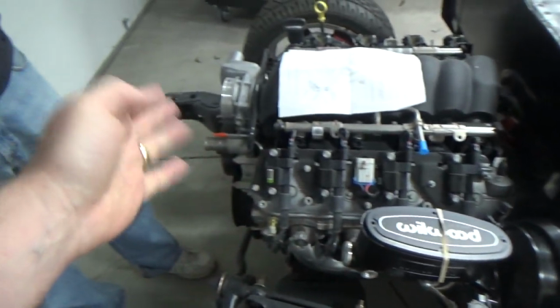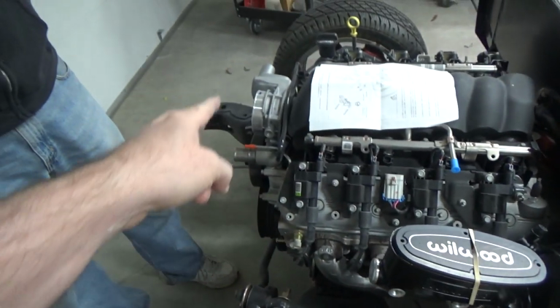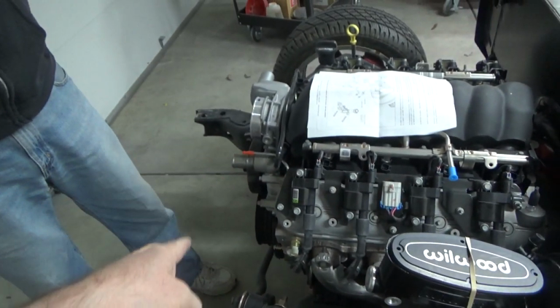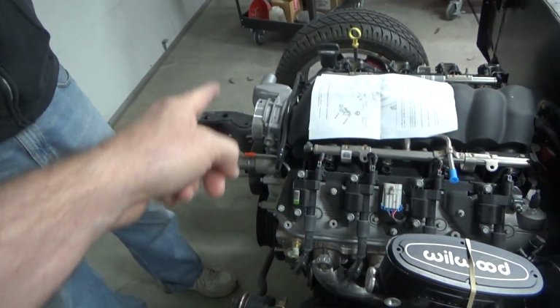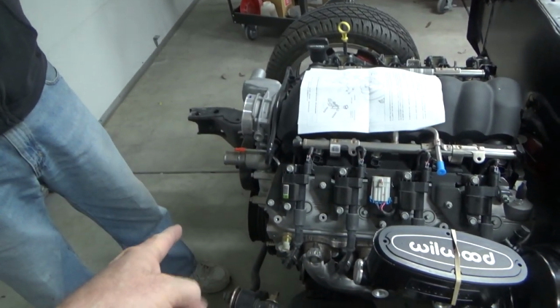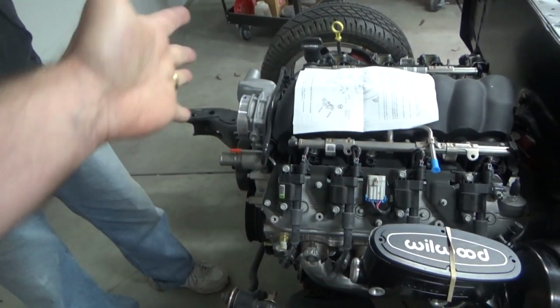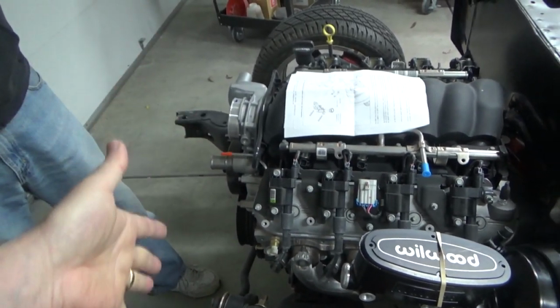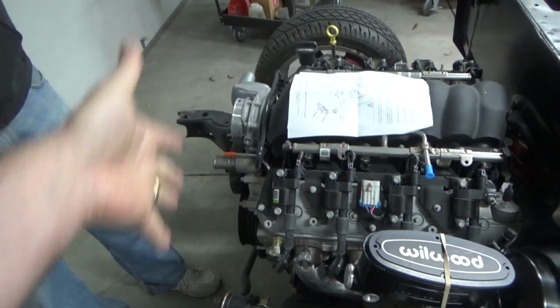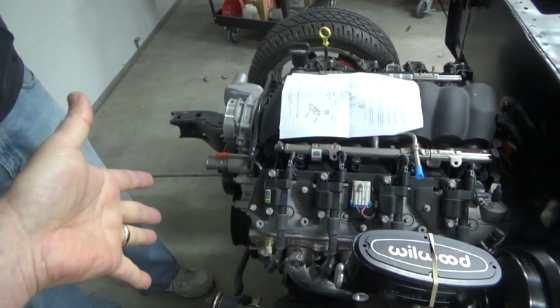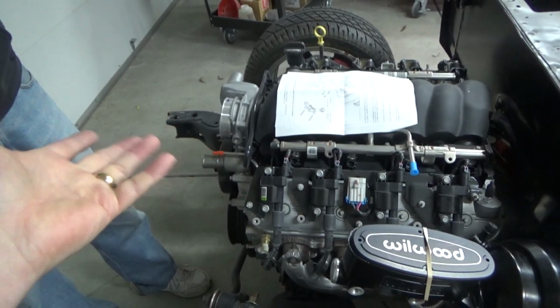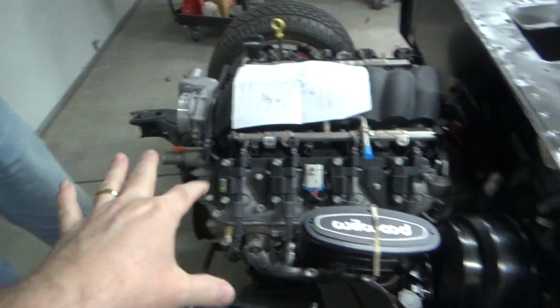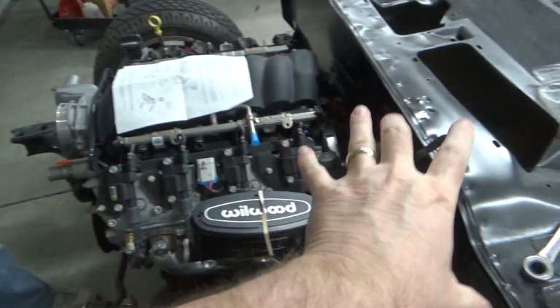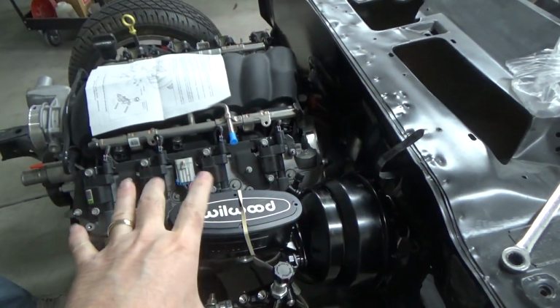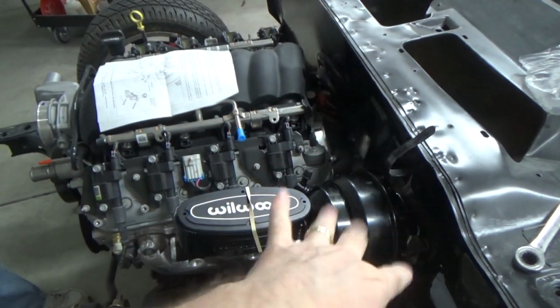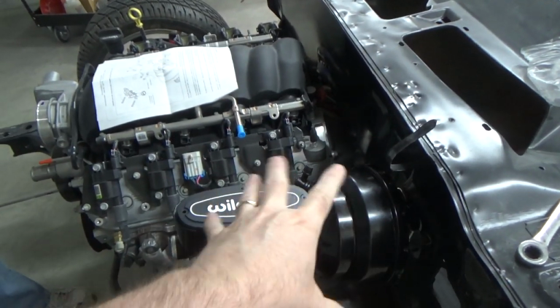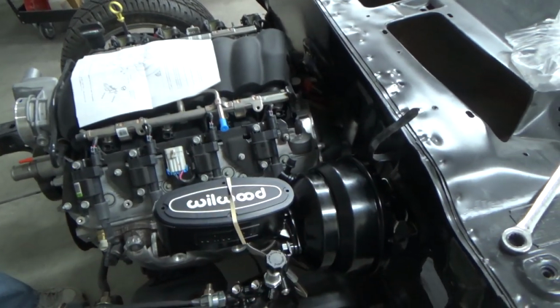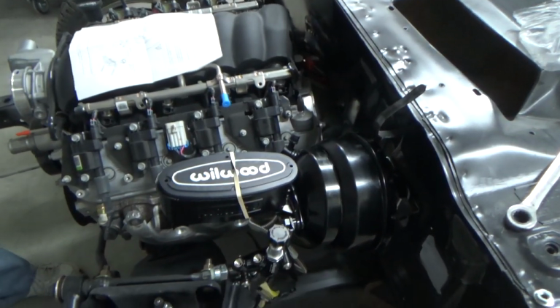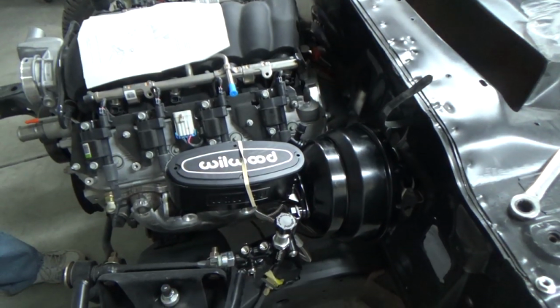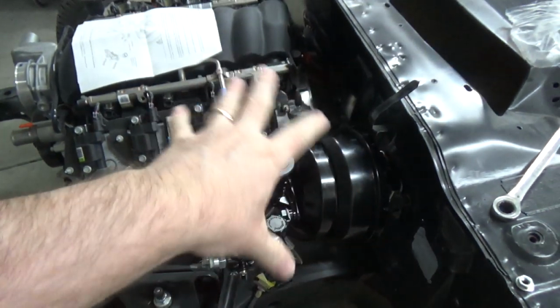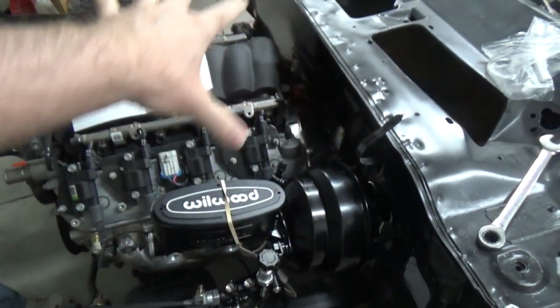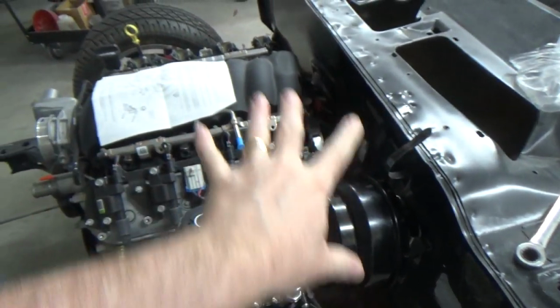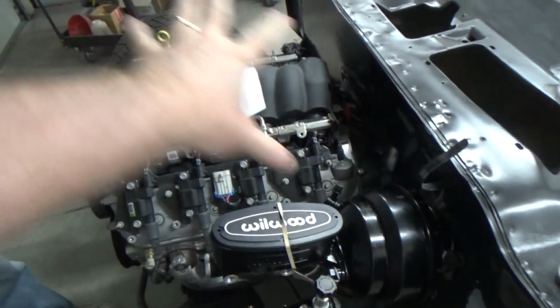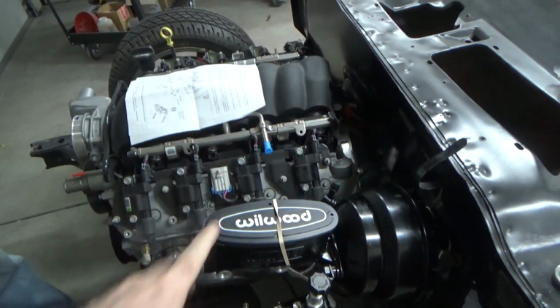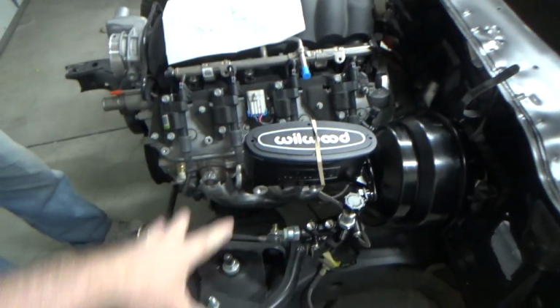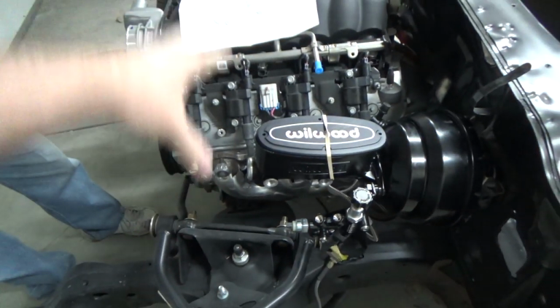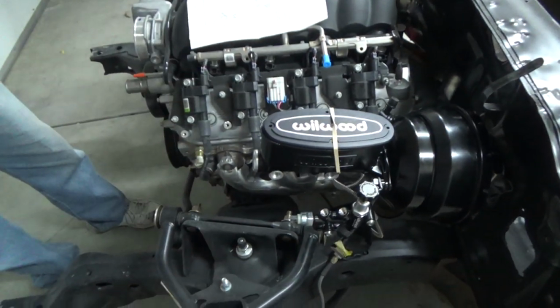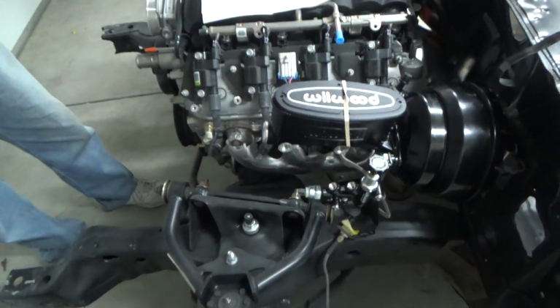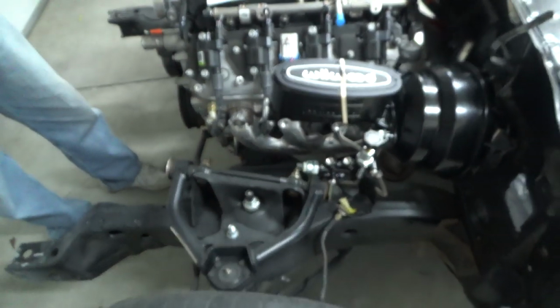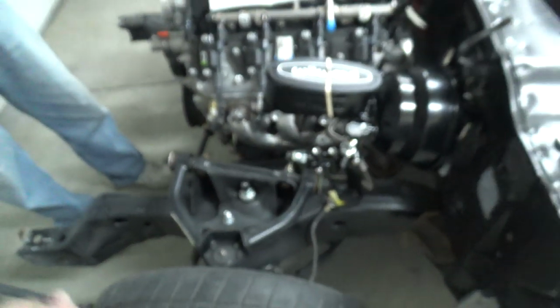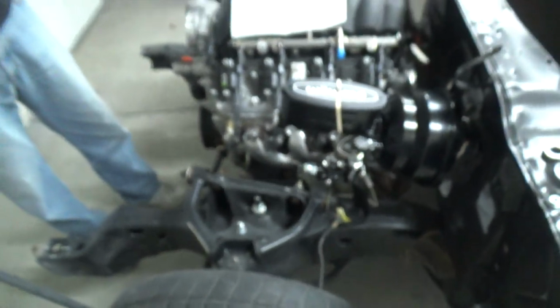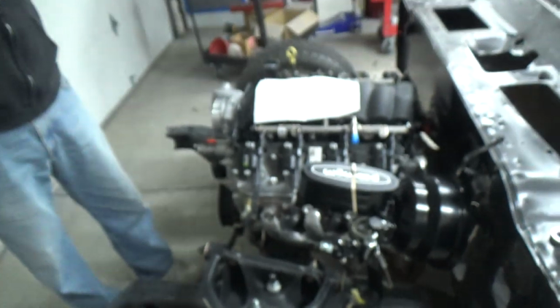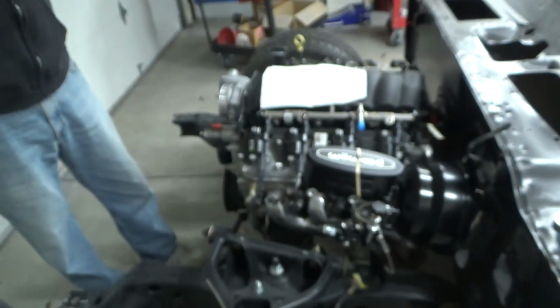We are going to do the chrome pulleys, so it'll be a little bit of bling on the front of the engine. And then using kind of this matte black finish everywhere else in here — maybe on the fender wells. We still haven't decided on that. Anyway, let's go grab a fender well and see how it looks.